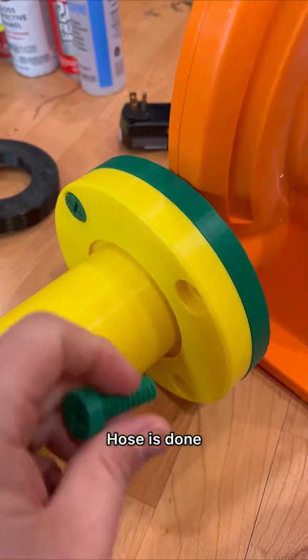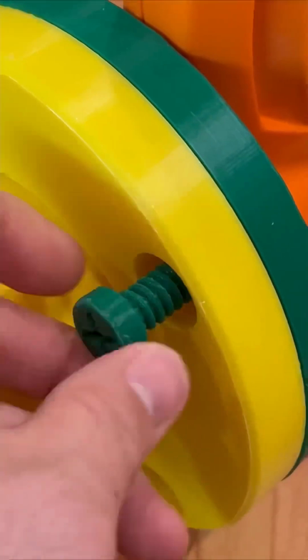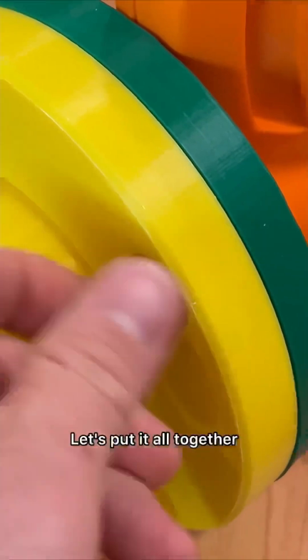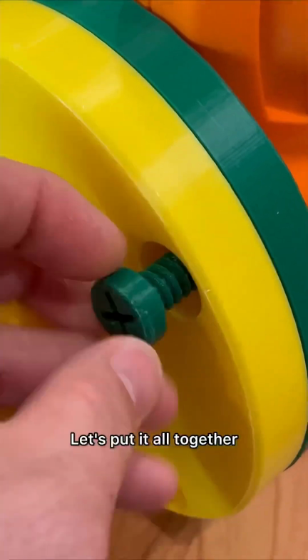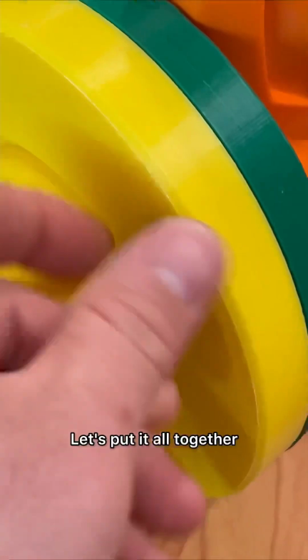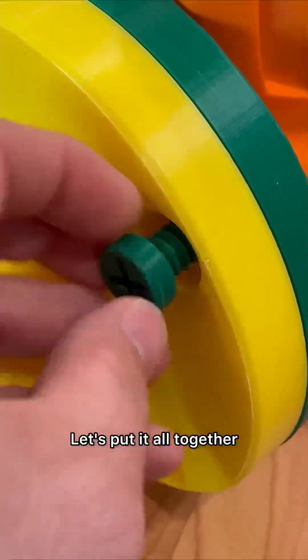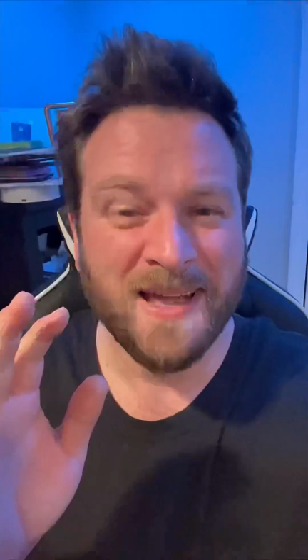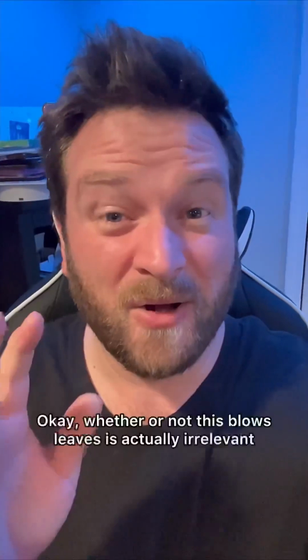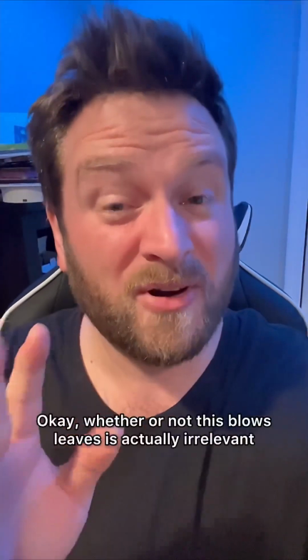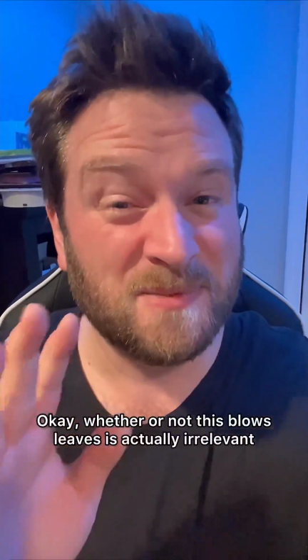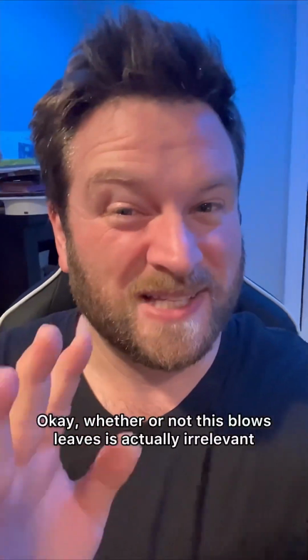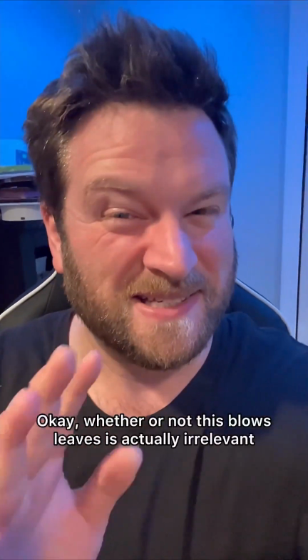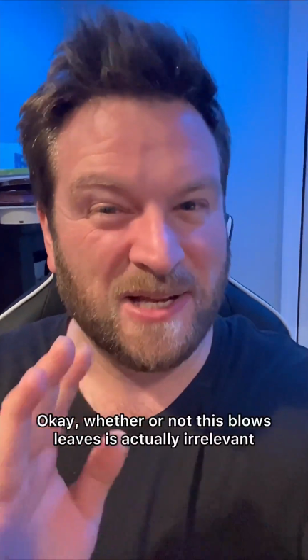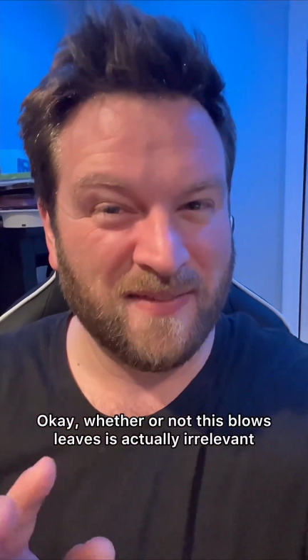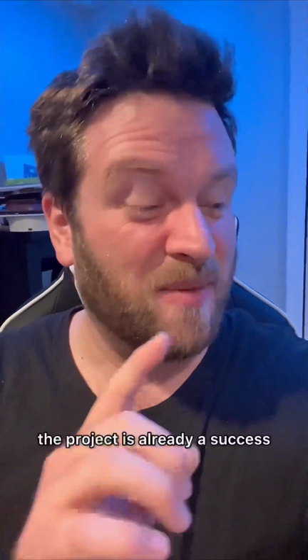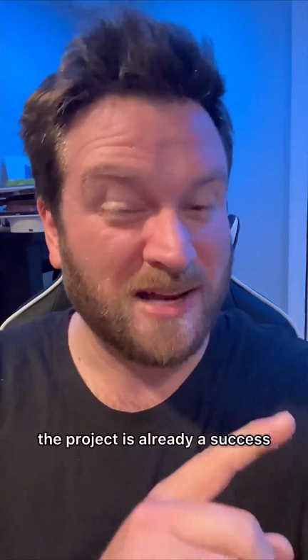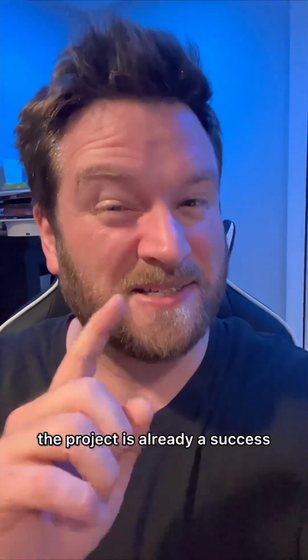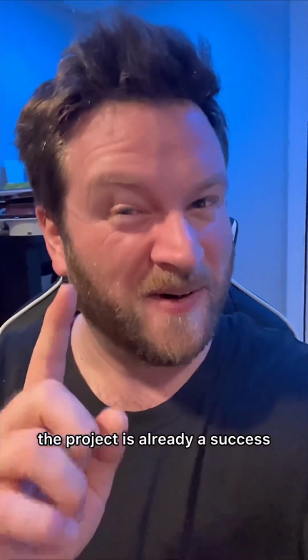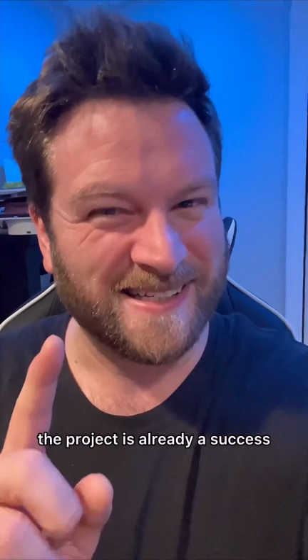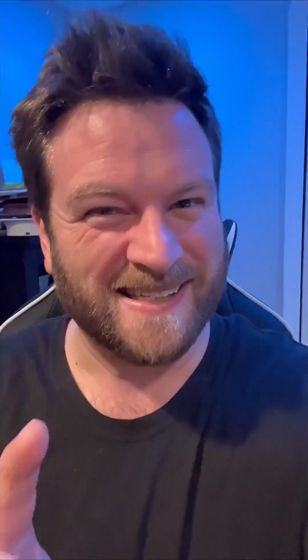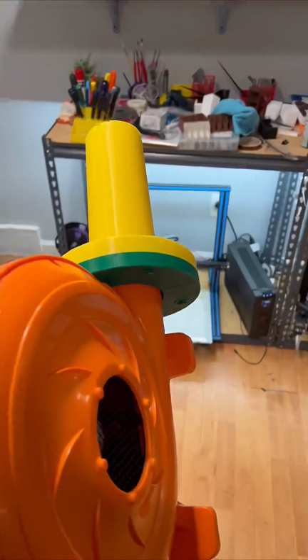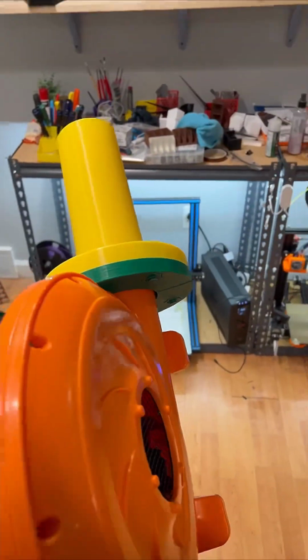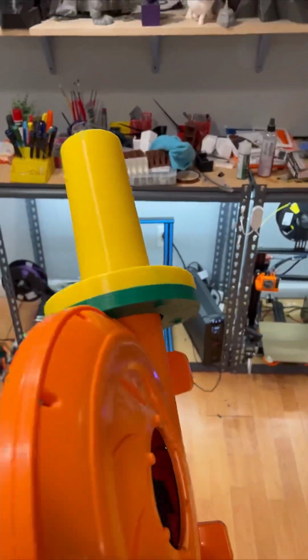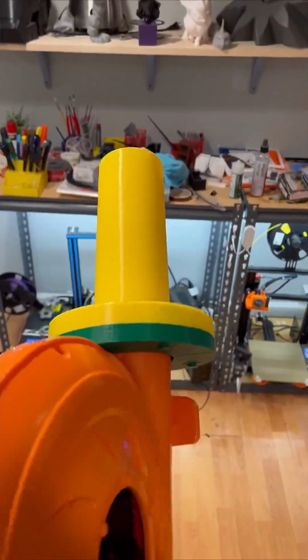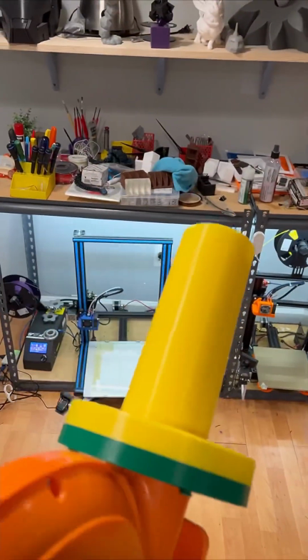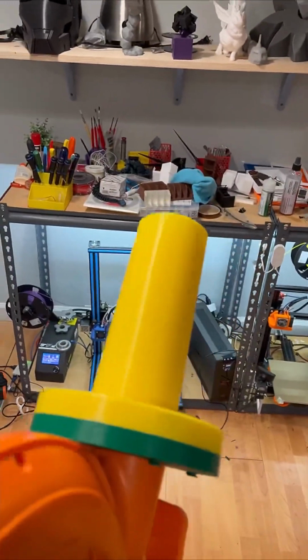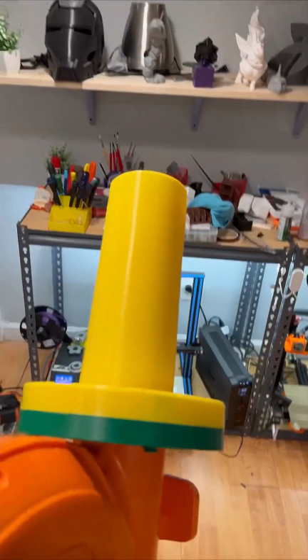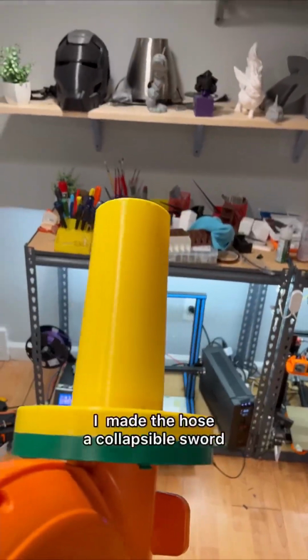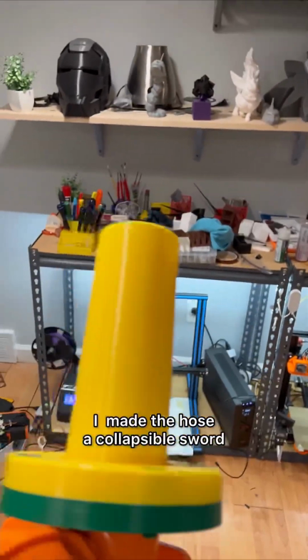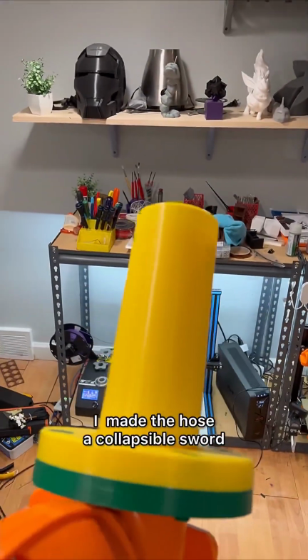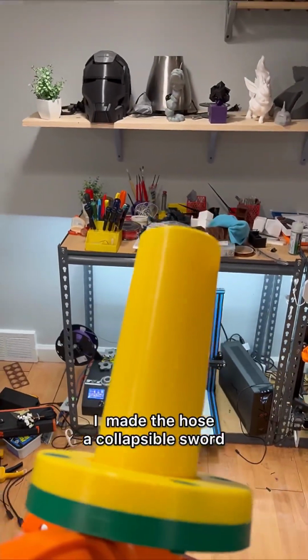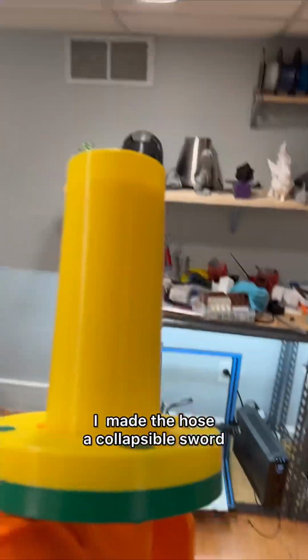Let's put it all together. Okay, whether or not this blows leaves is actually irrelevant — the project is already a success. I made the hose a collapsible sword.